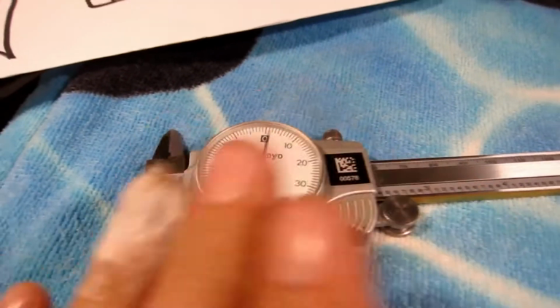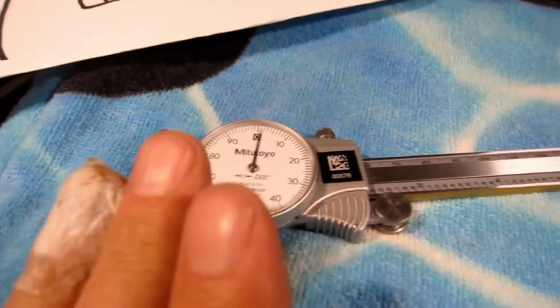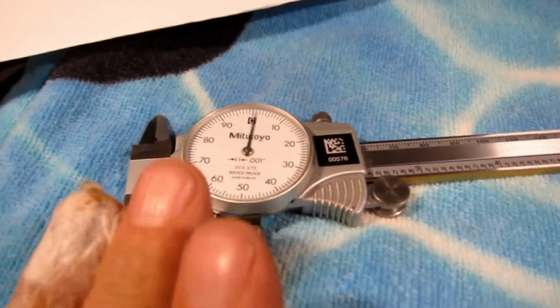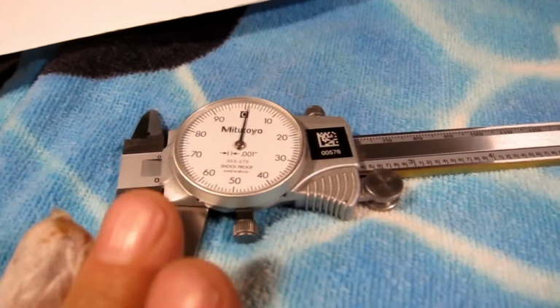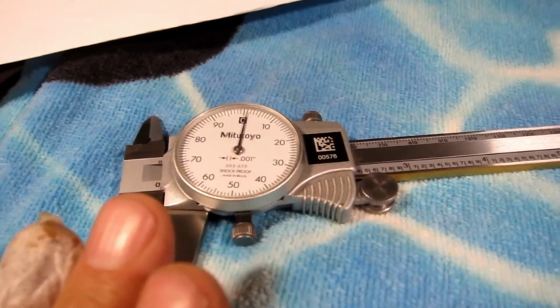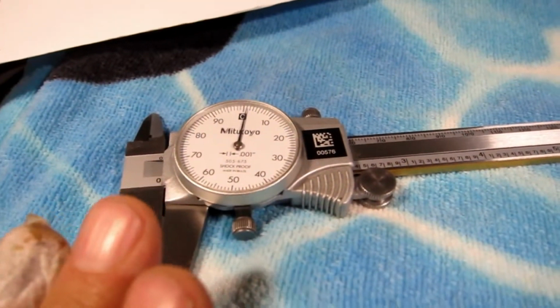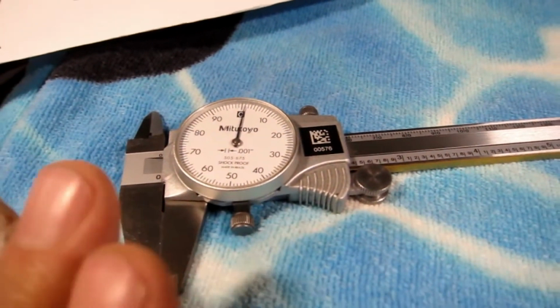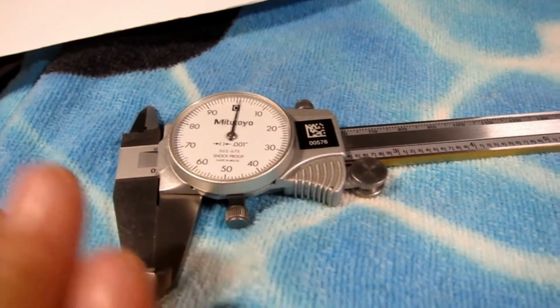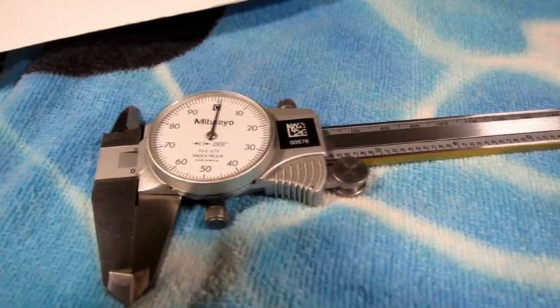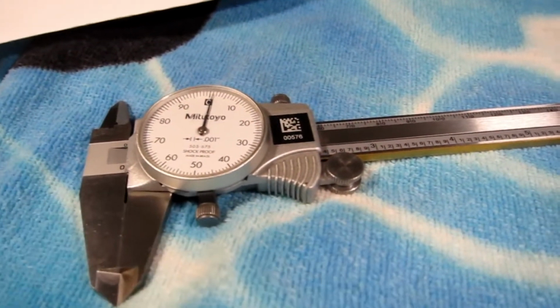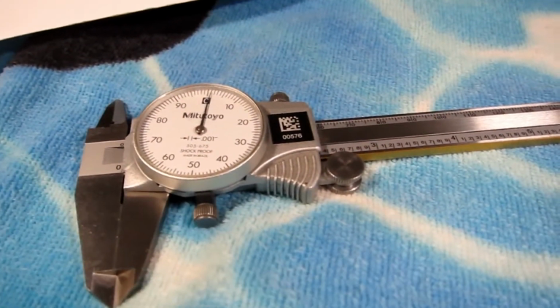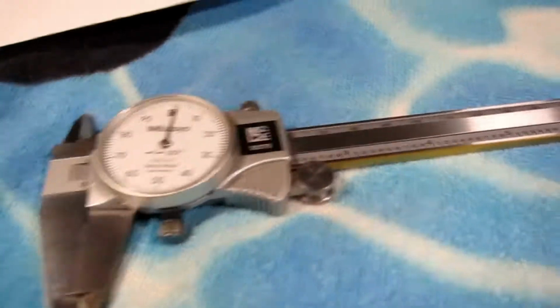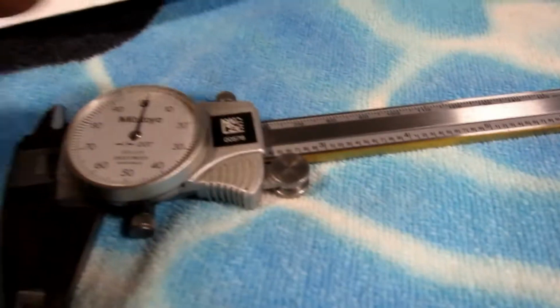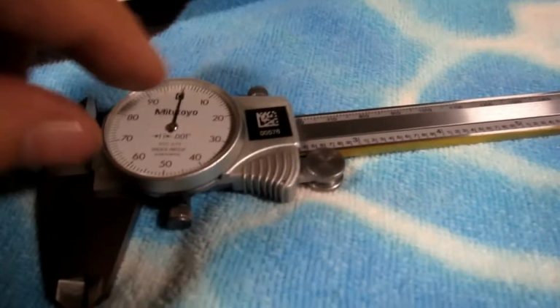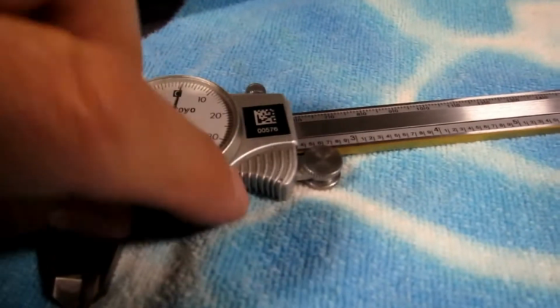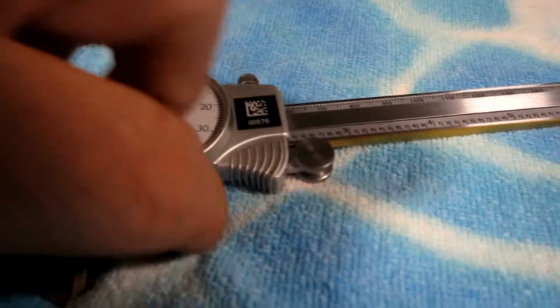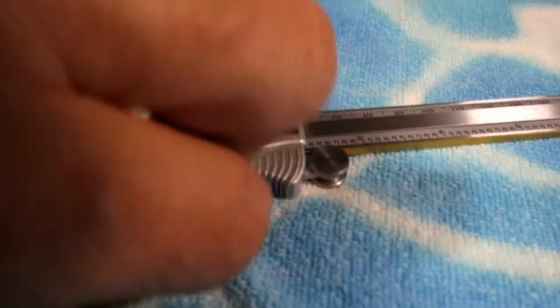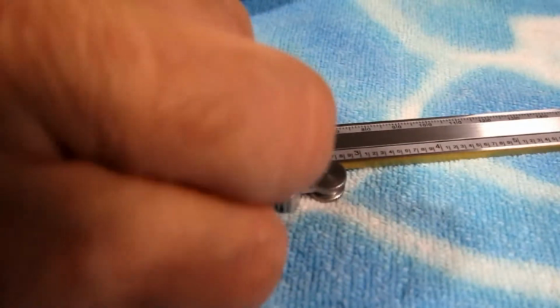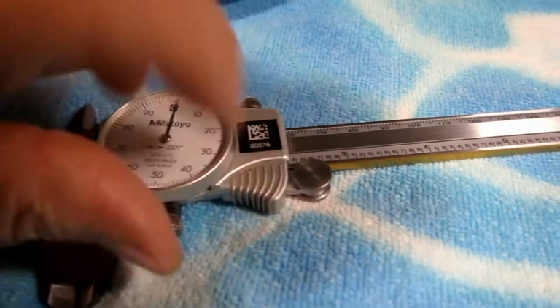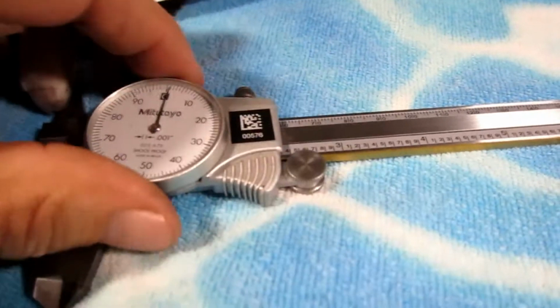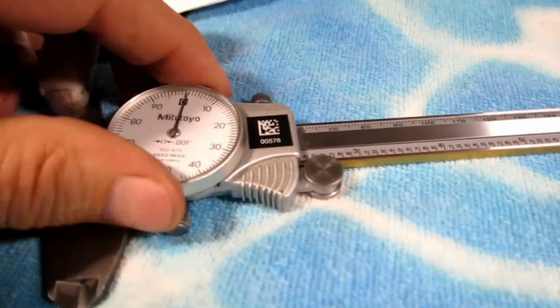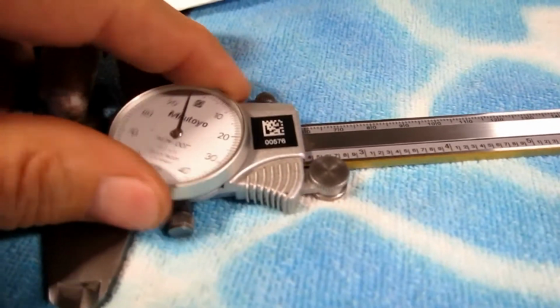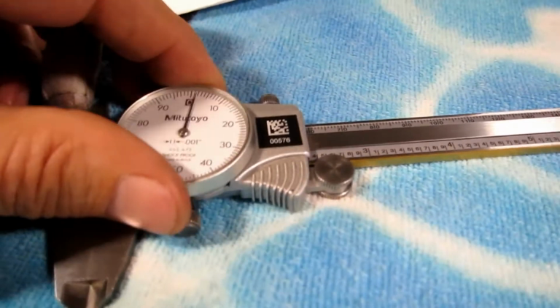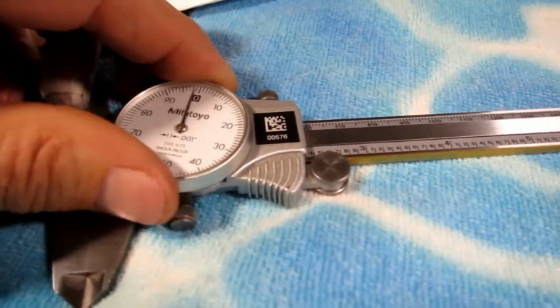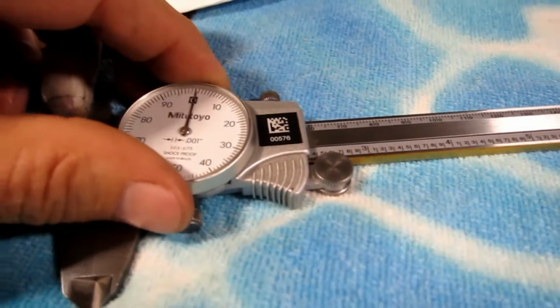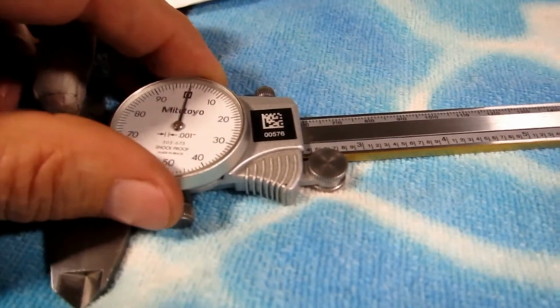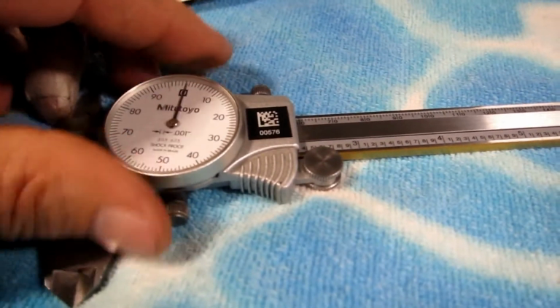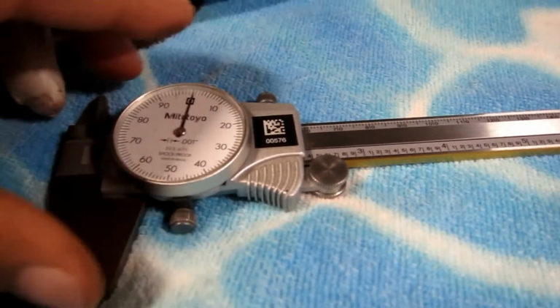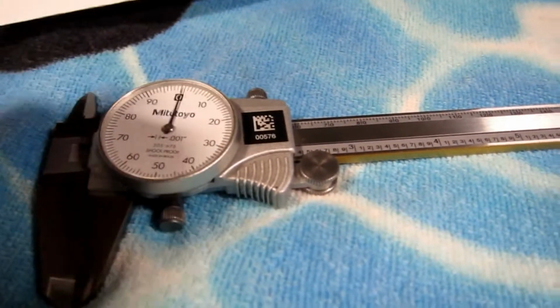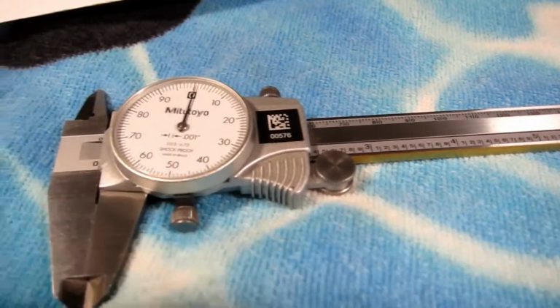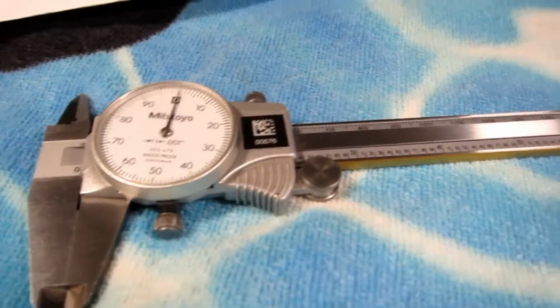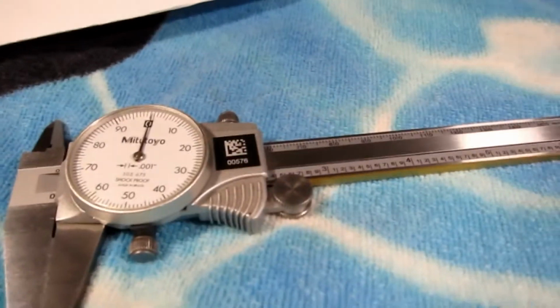But don't worry about that. Just adjust this and tighten this down. Just adjust that and be happy with it.